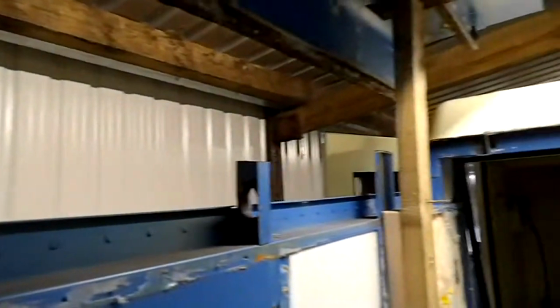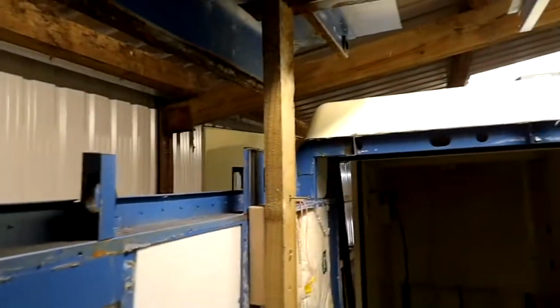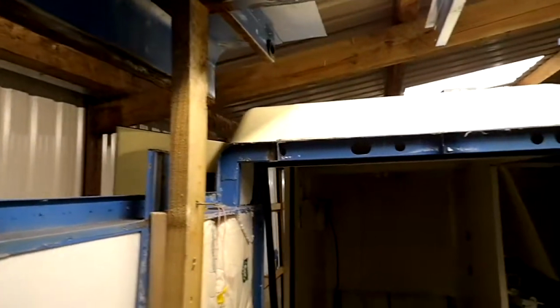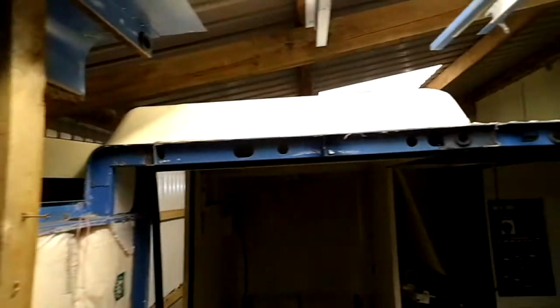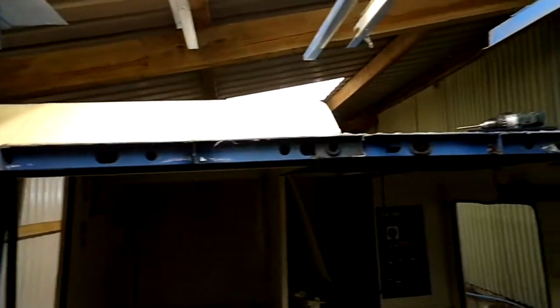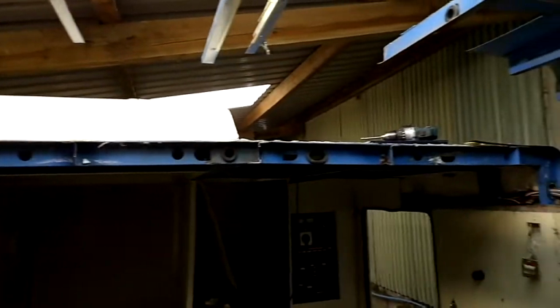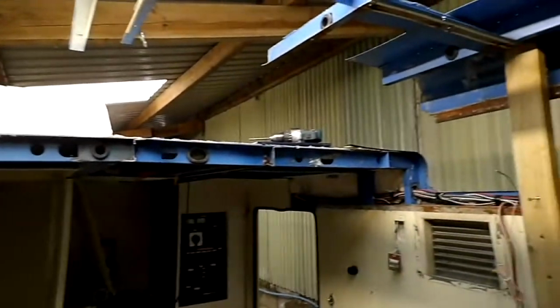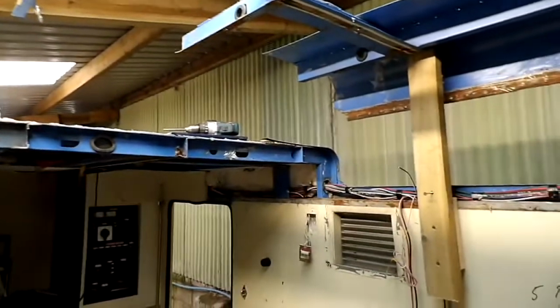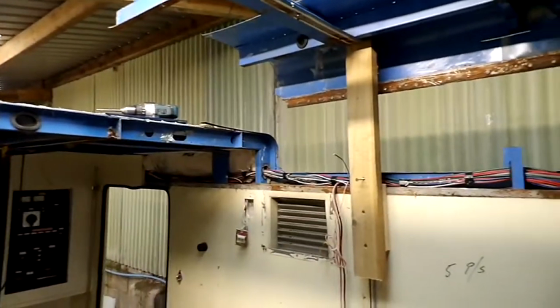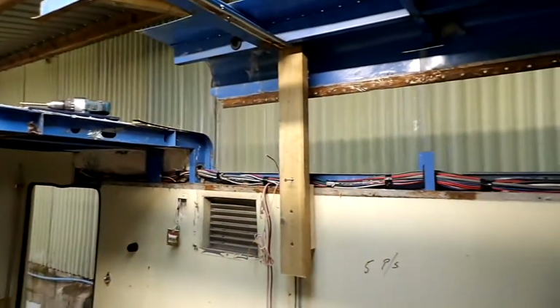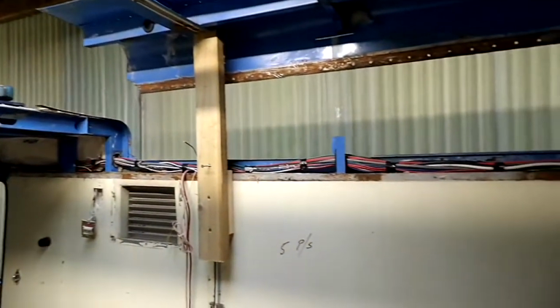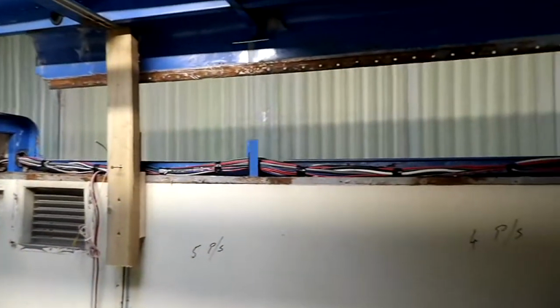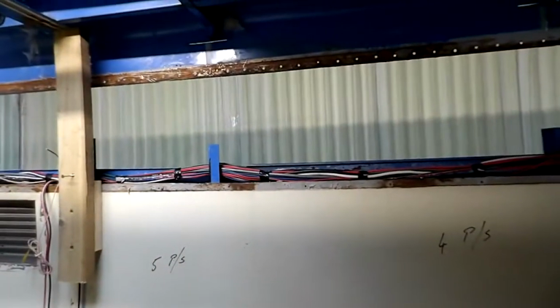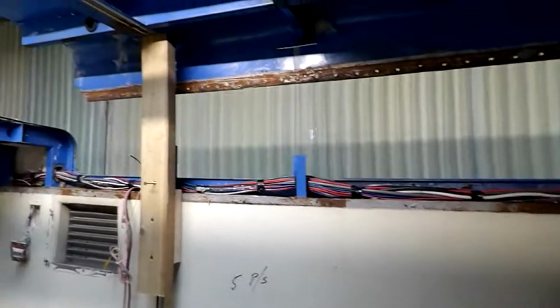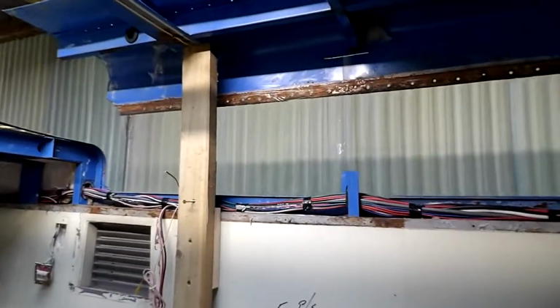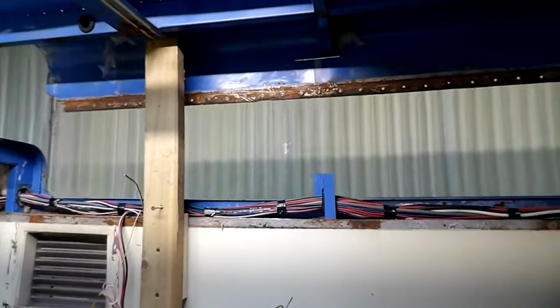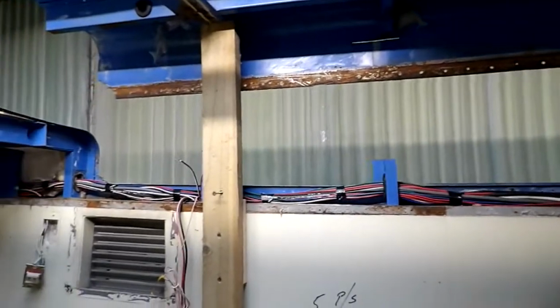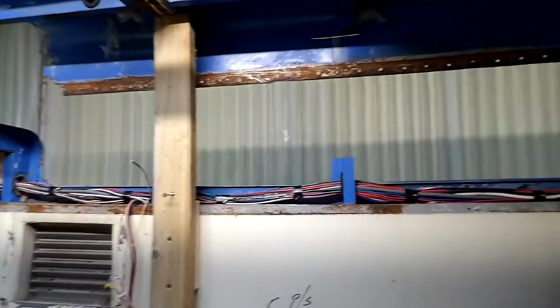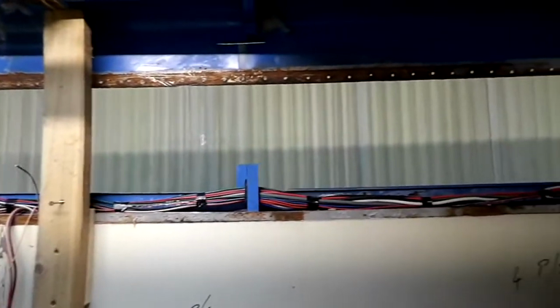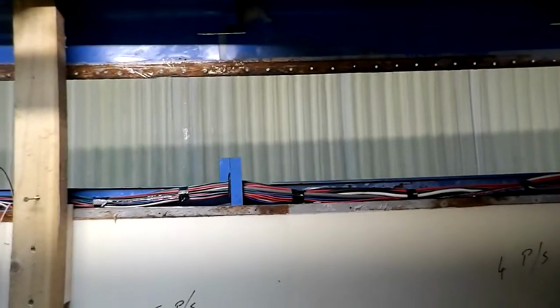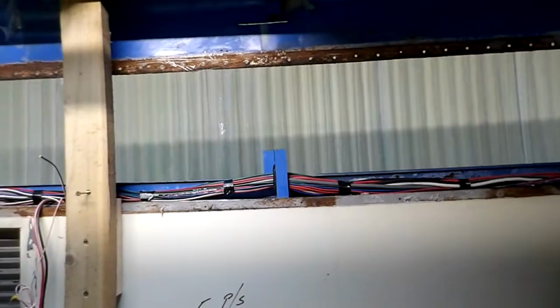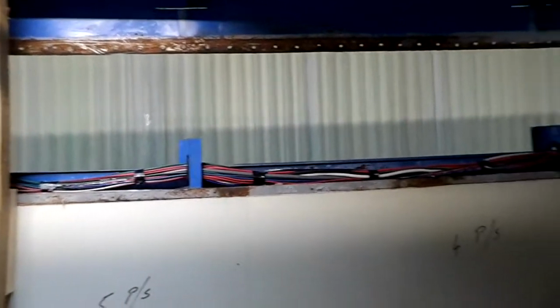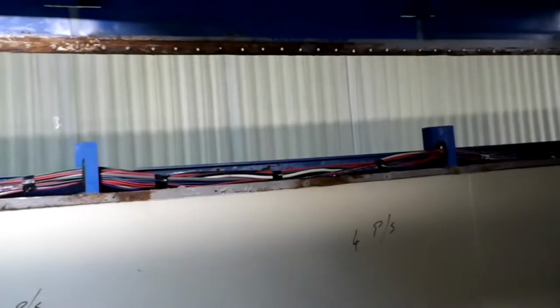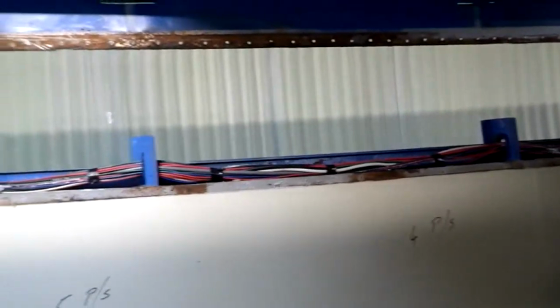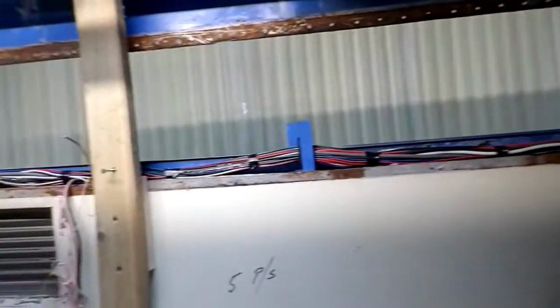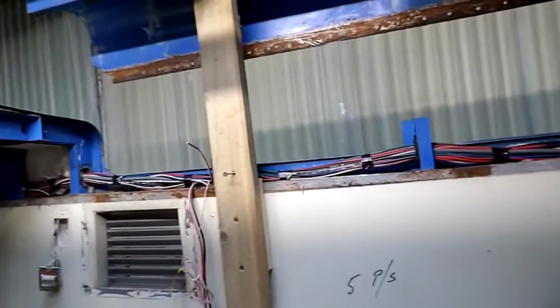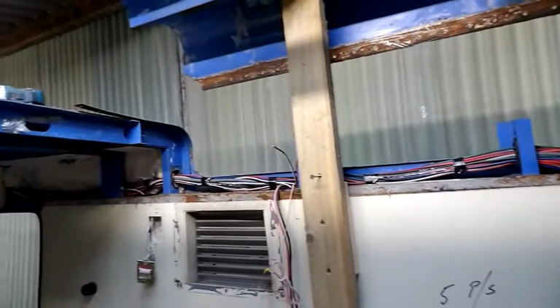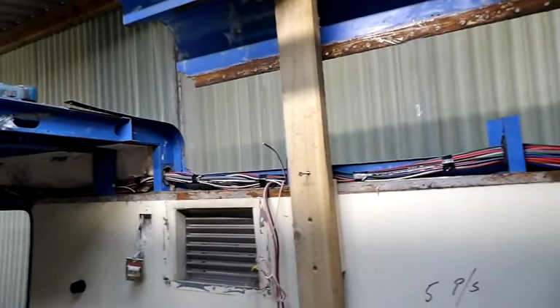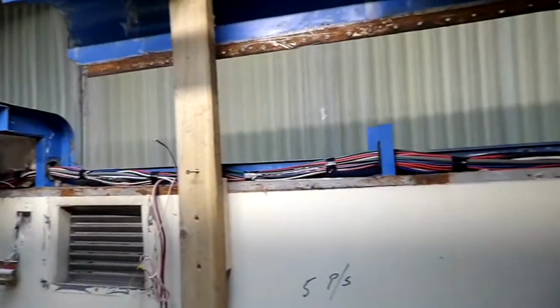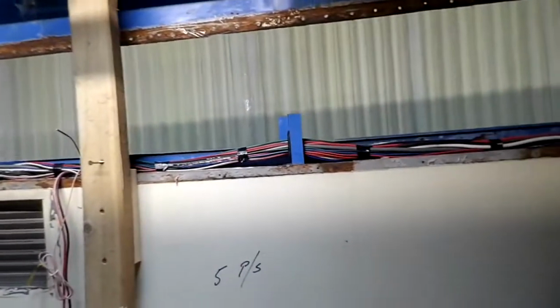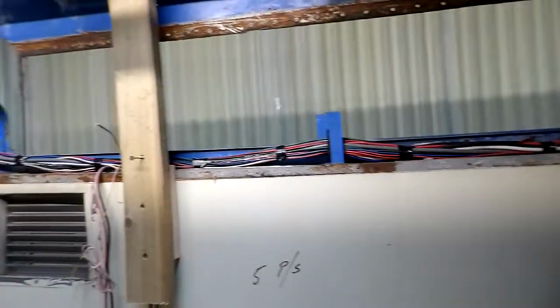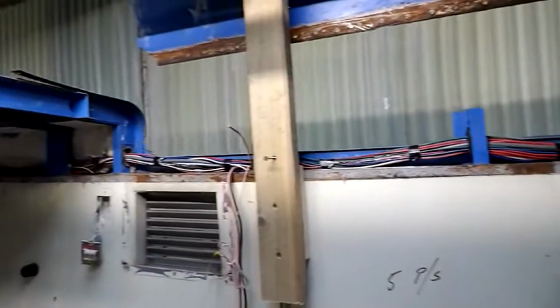So yeah, just a quickie. Start cutting some metal and re-welding, get it all fixed and secure and solid again.